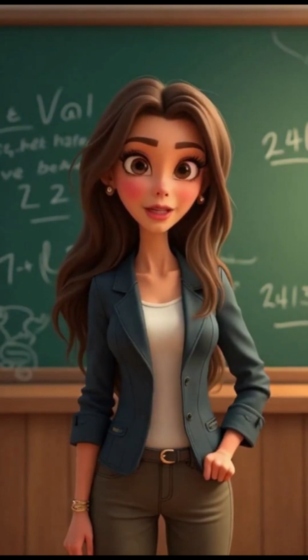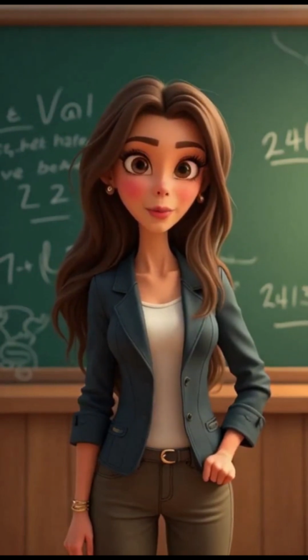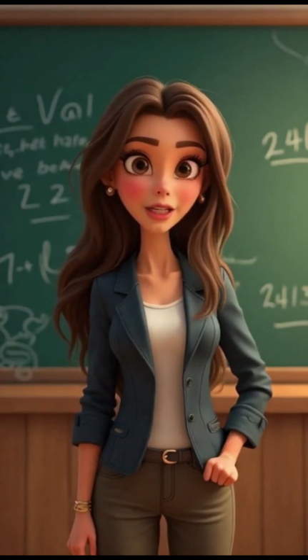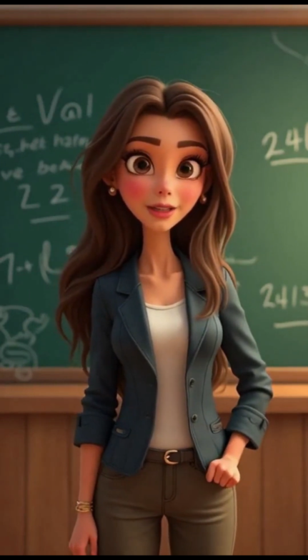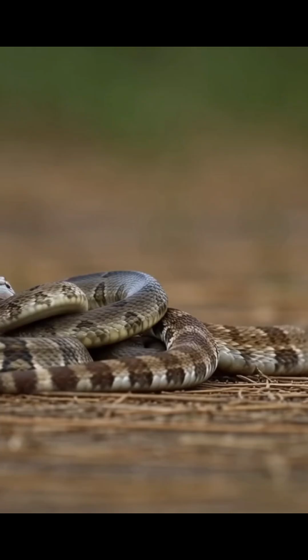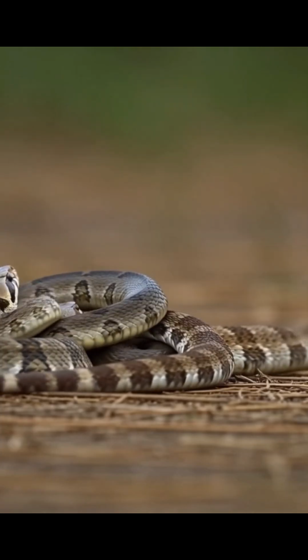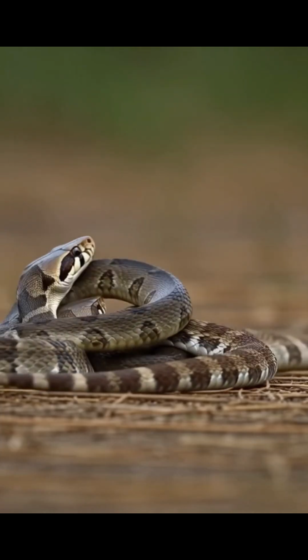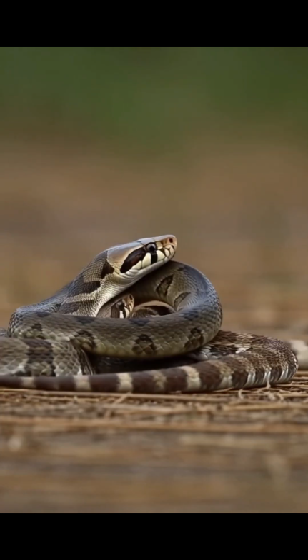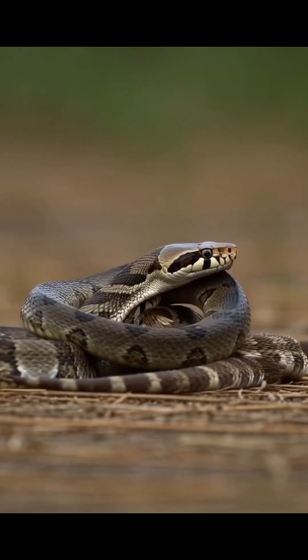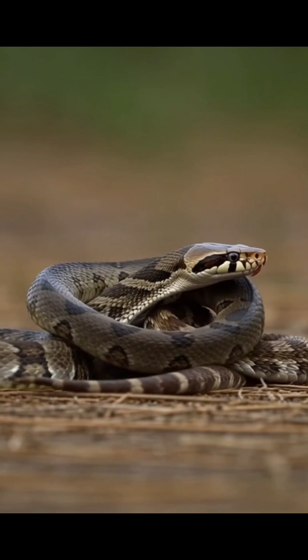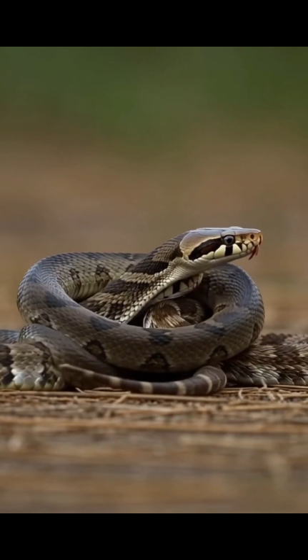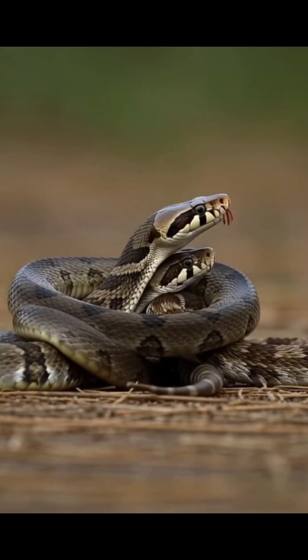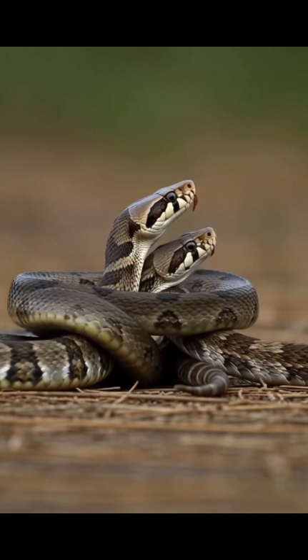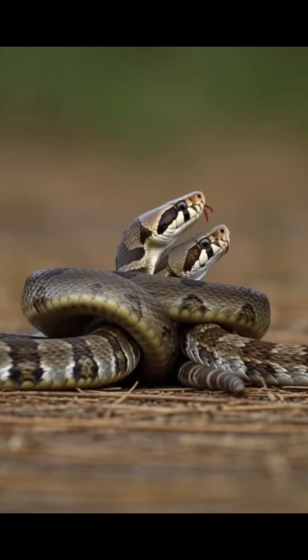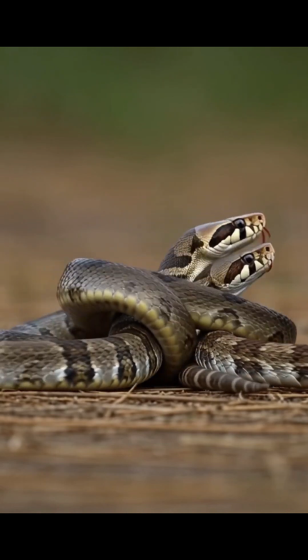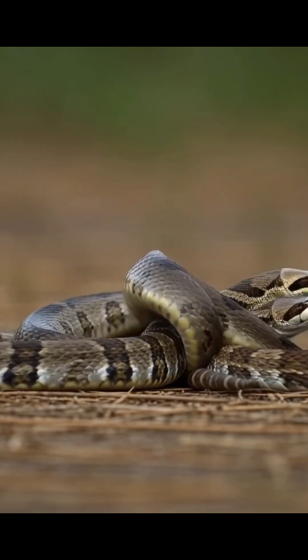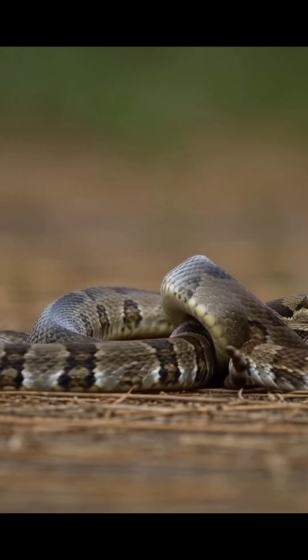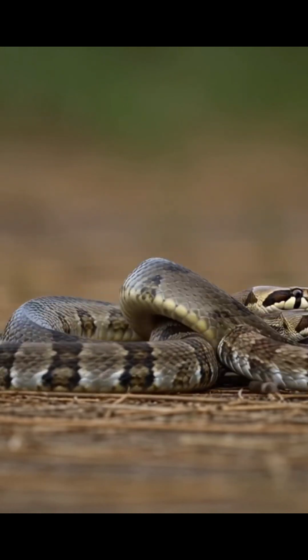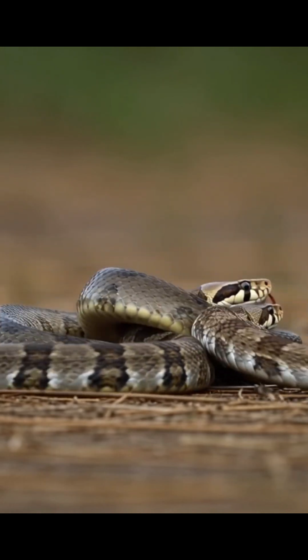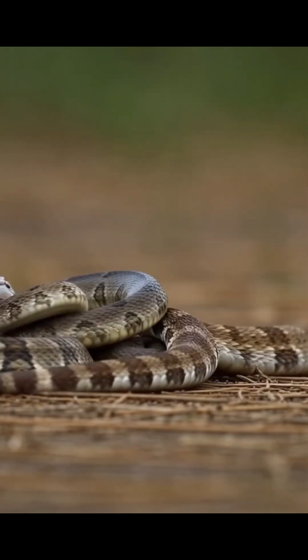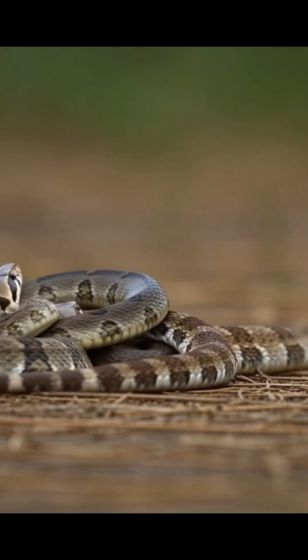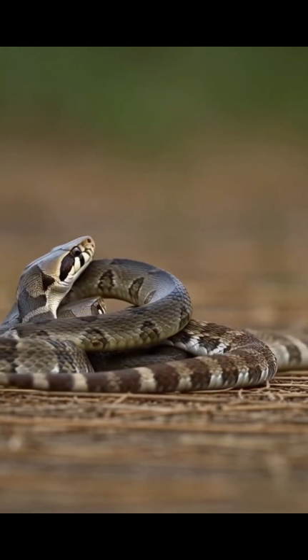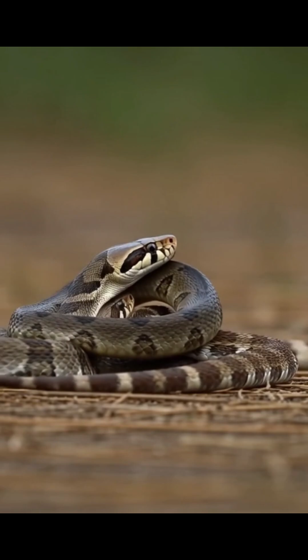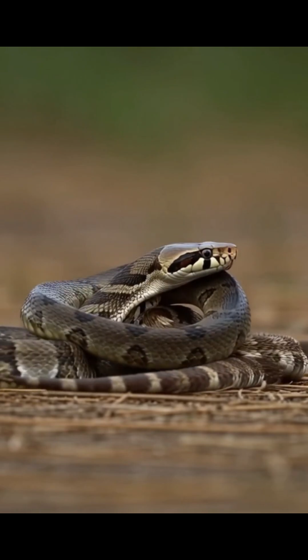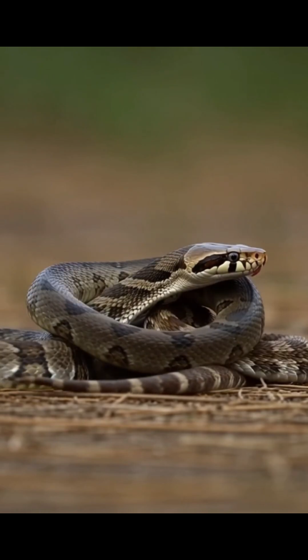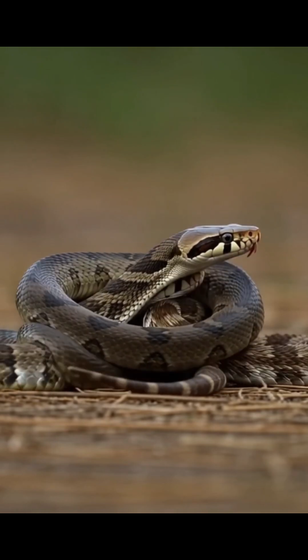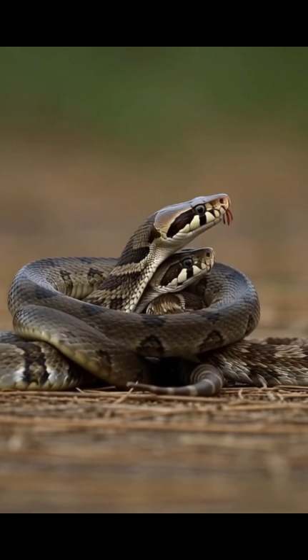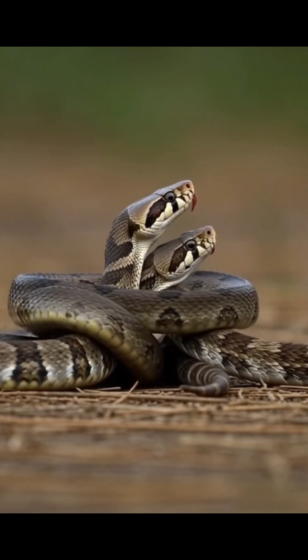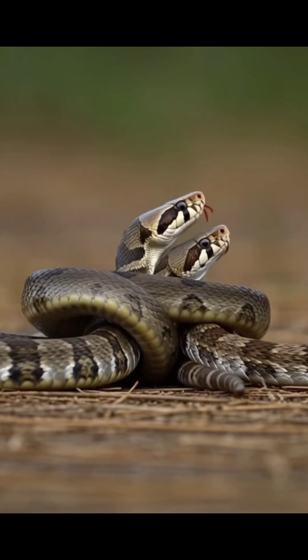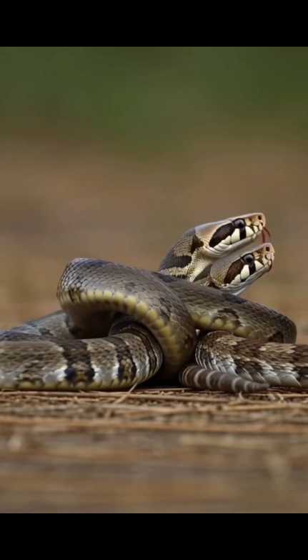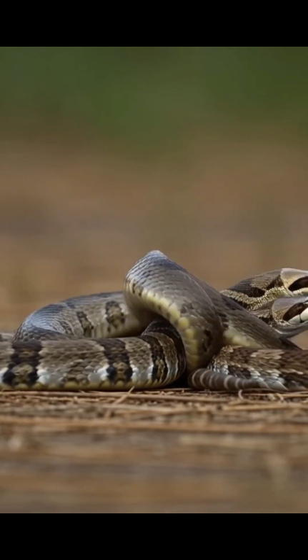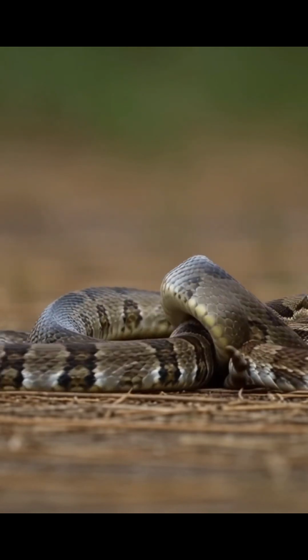Their main predator? The kingsnake, which is immune to their venom and isn't shy about making a meal of them. If you found these facts fascinating, hit that like button and subscribe for more.